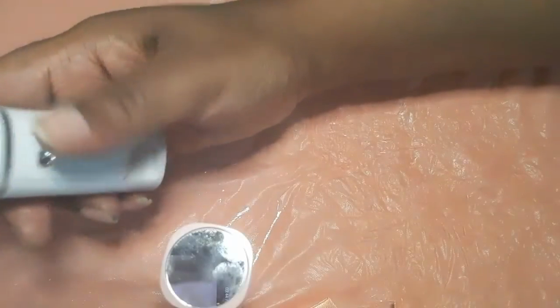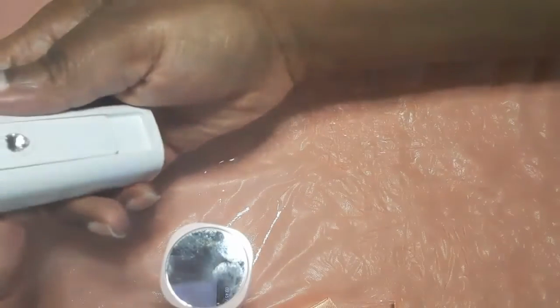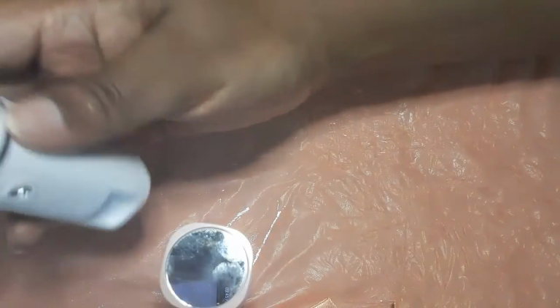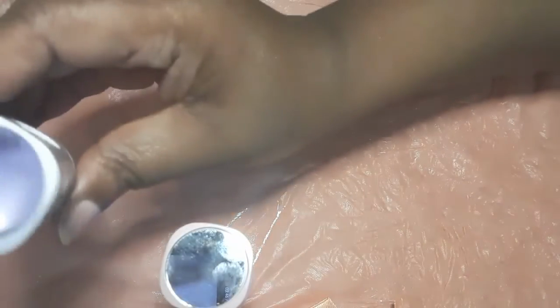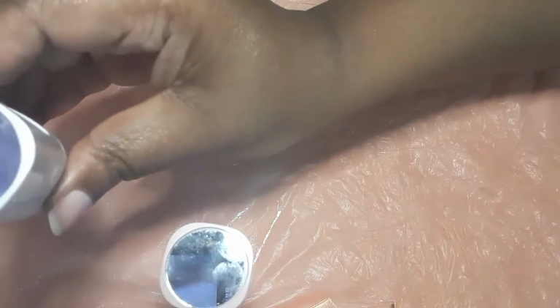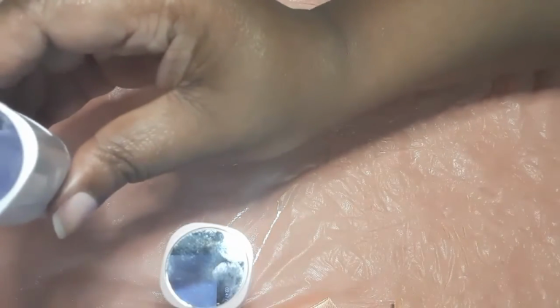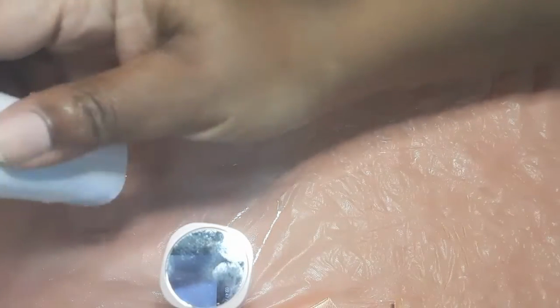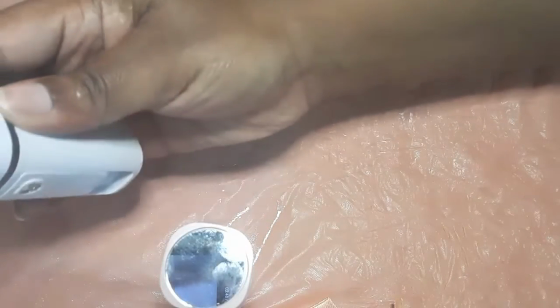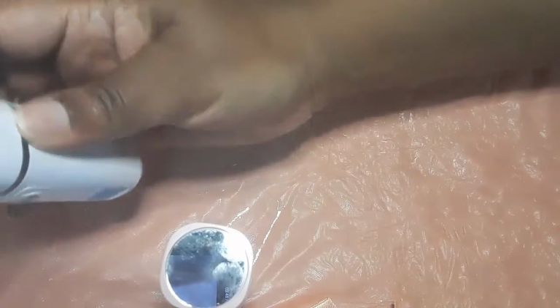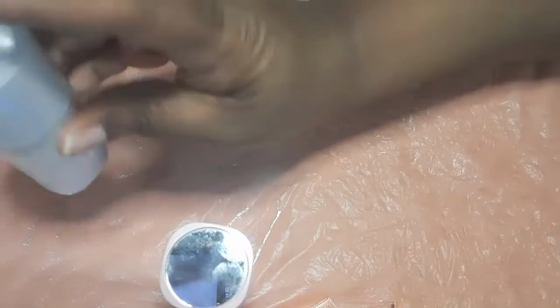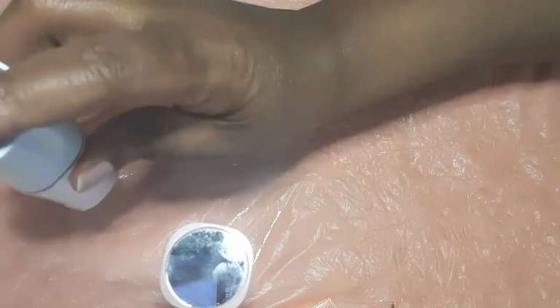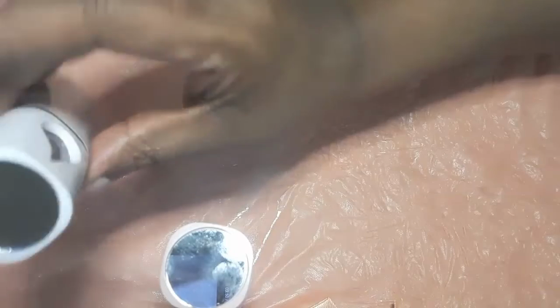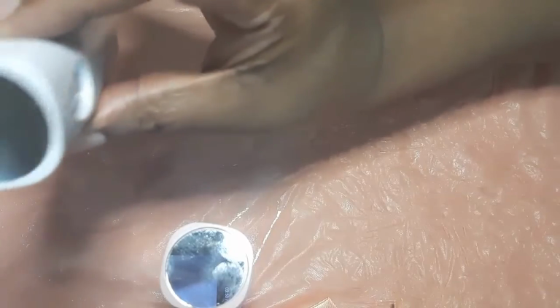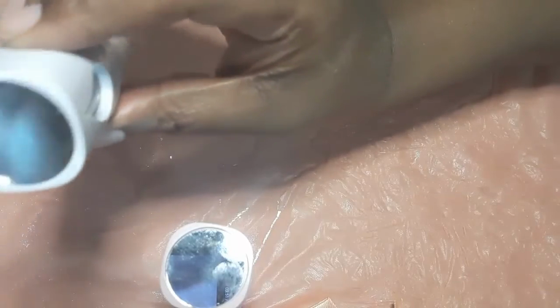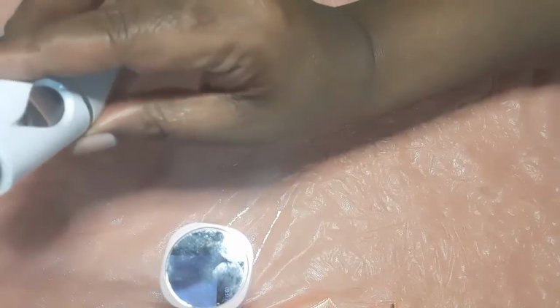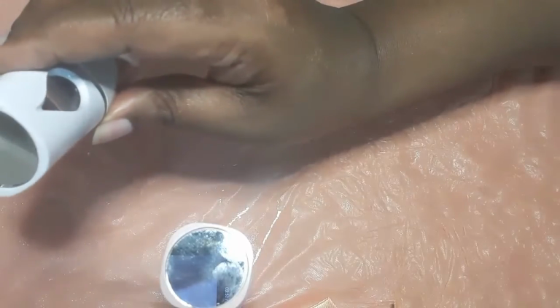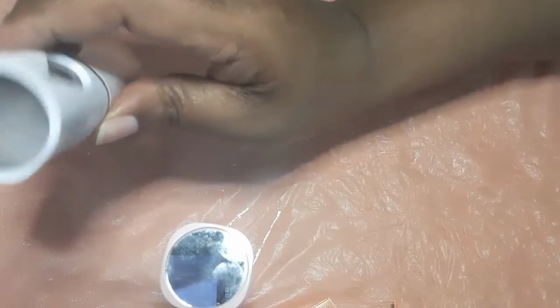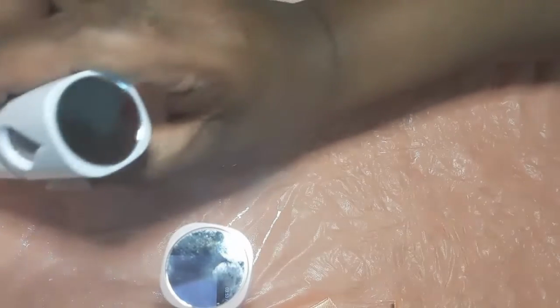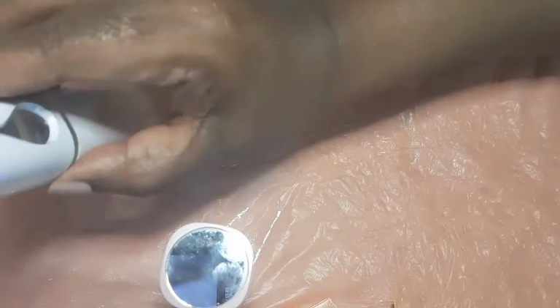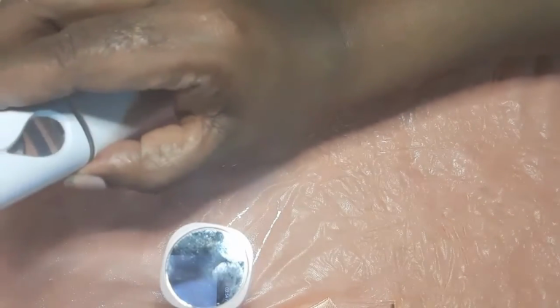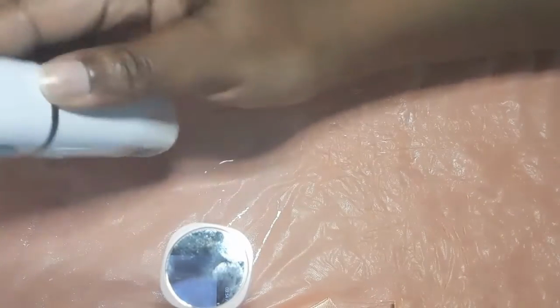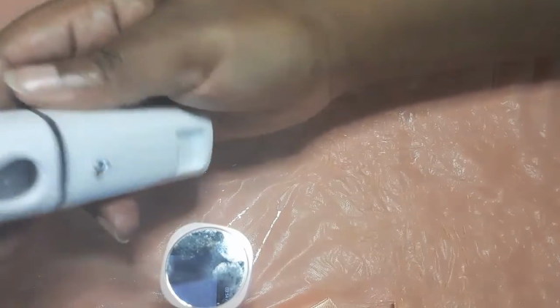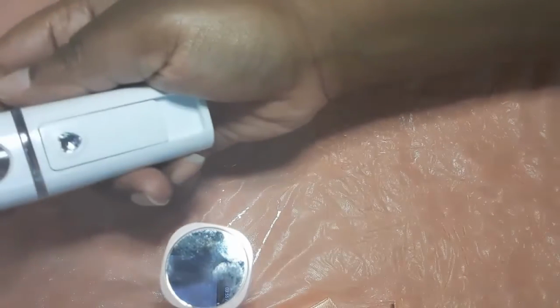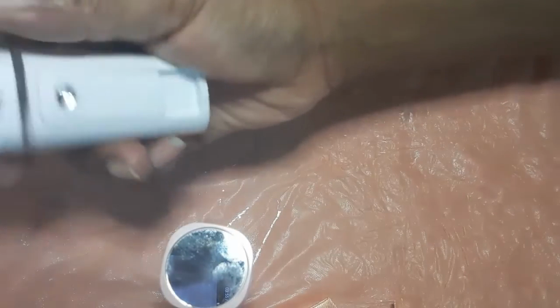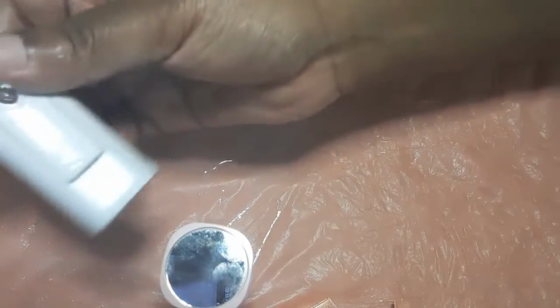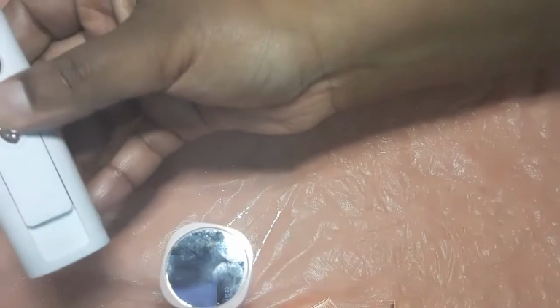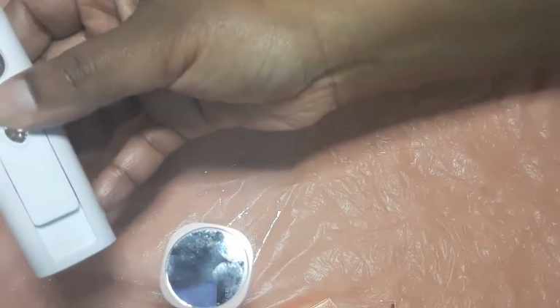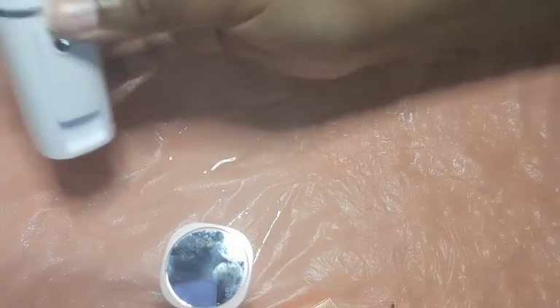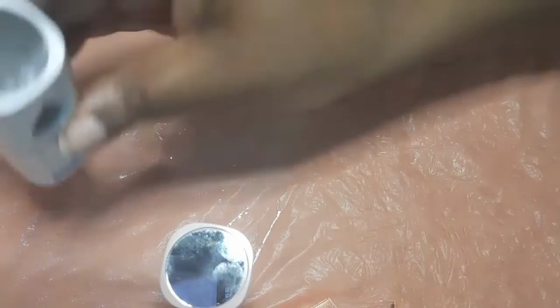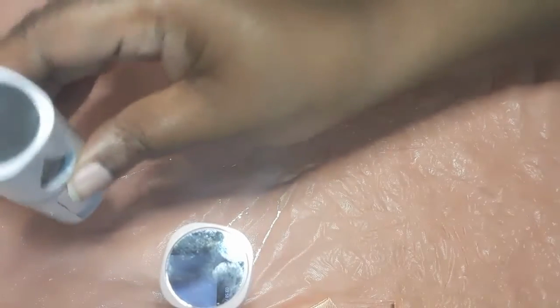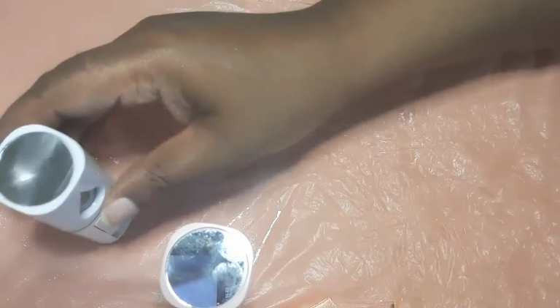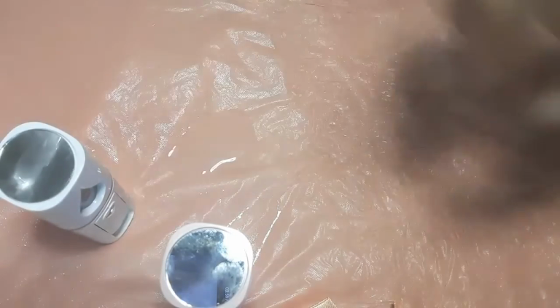You can fit this in virtually any purse, any little clutch bag, in your pocket. Very easy and simple to use. As you can see, you just untwist the top, pour some water in, twist the top back, and there you go.